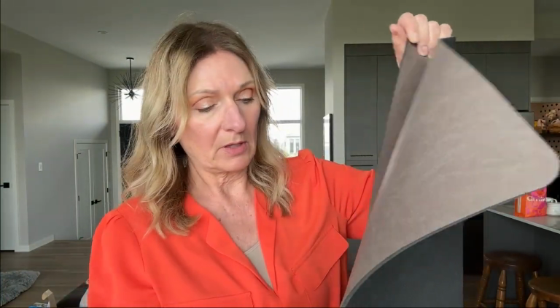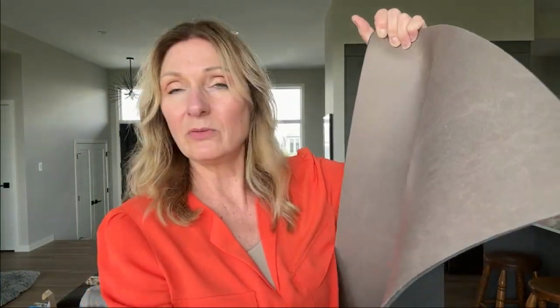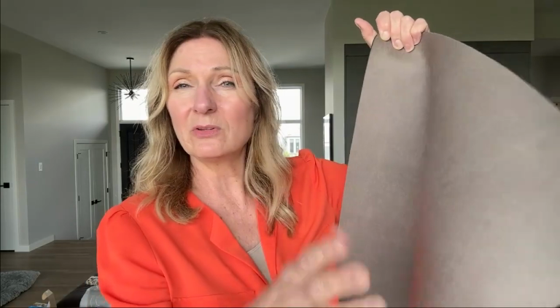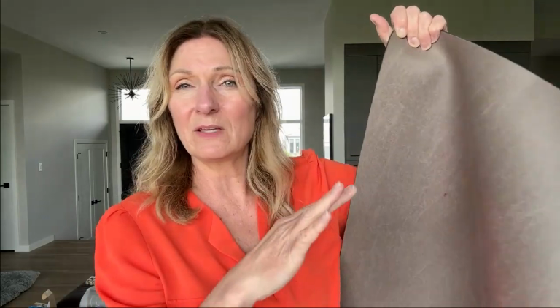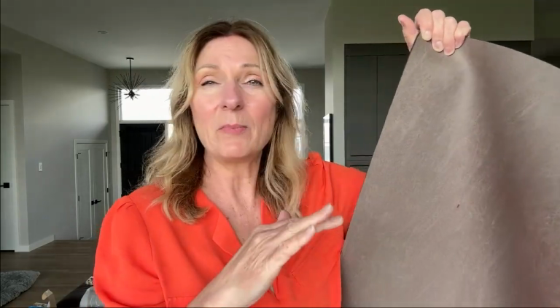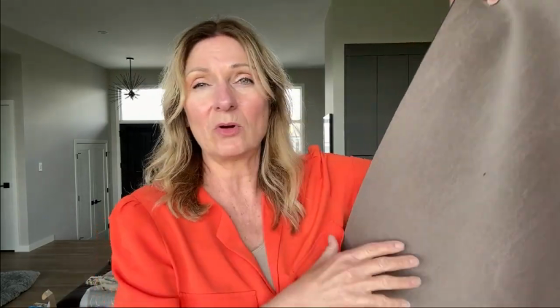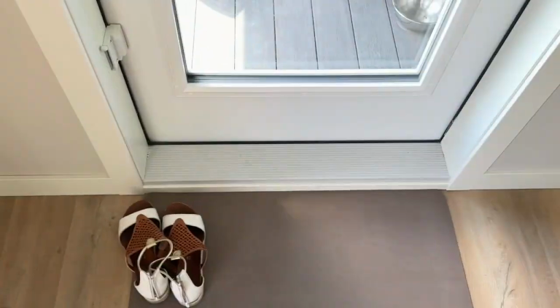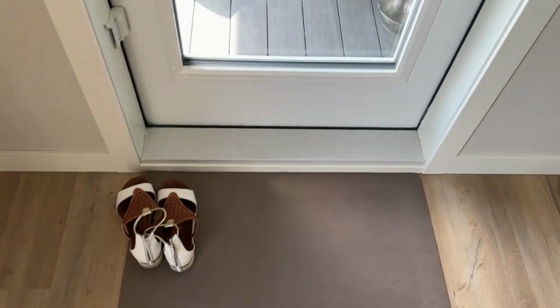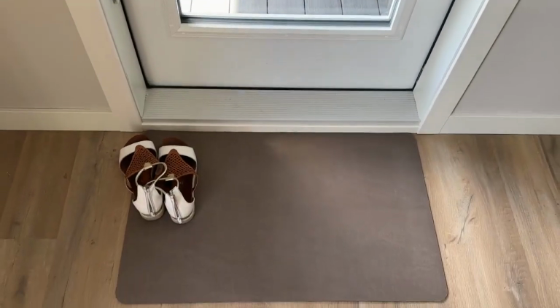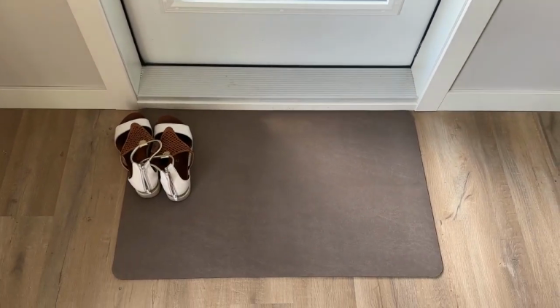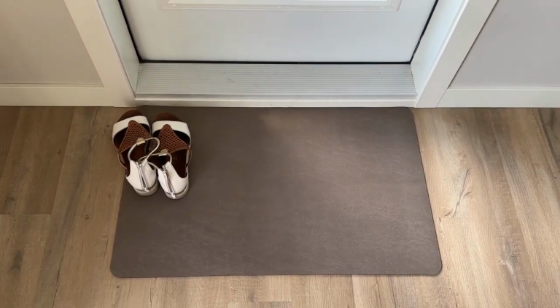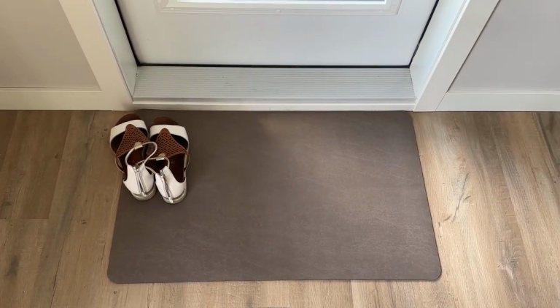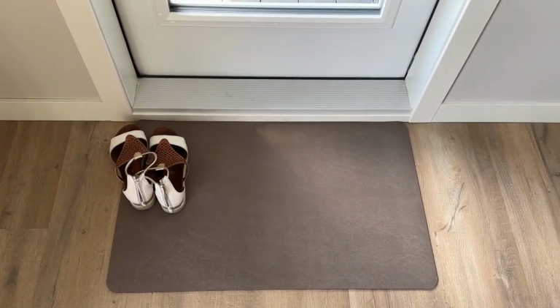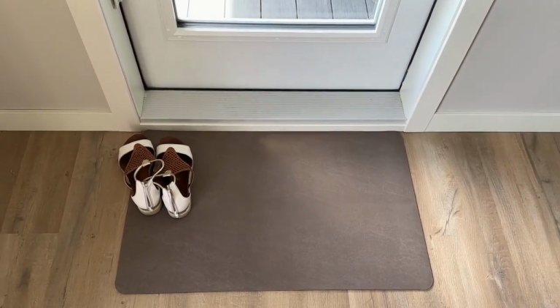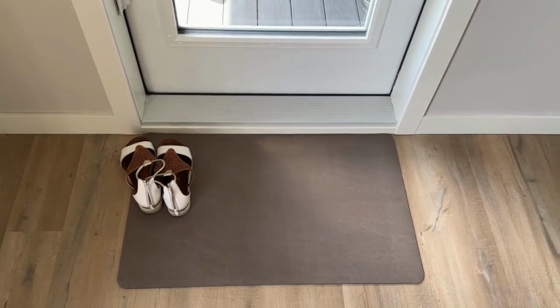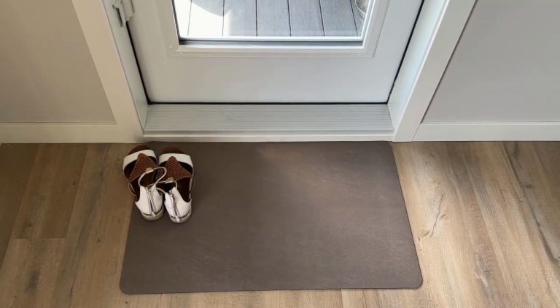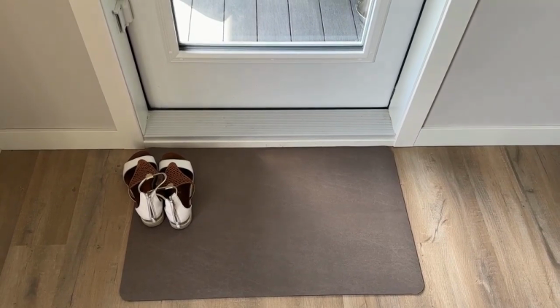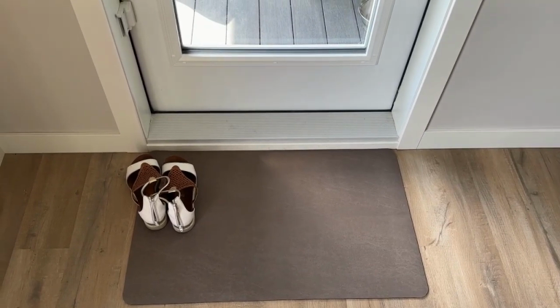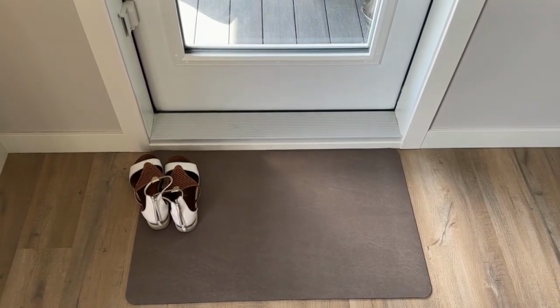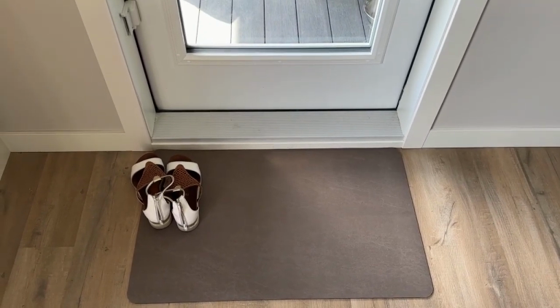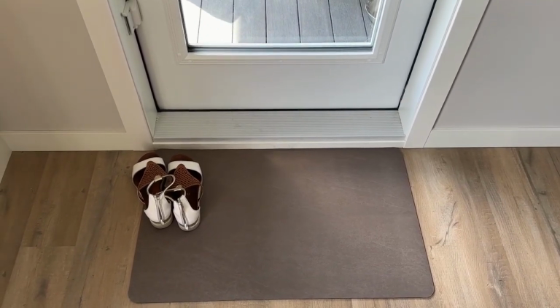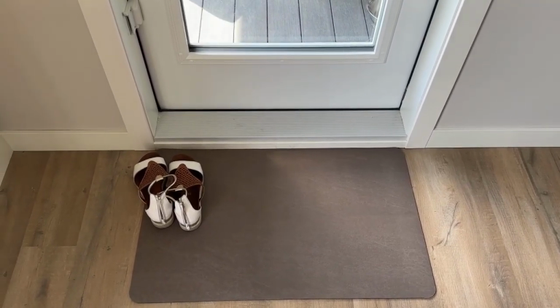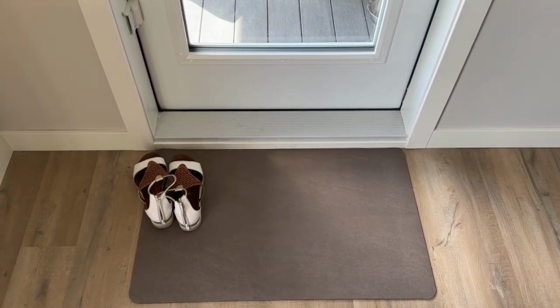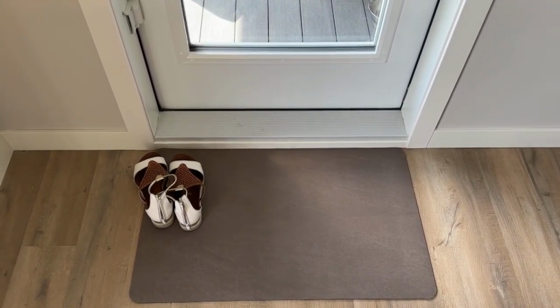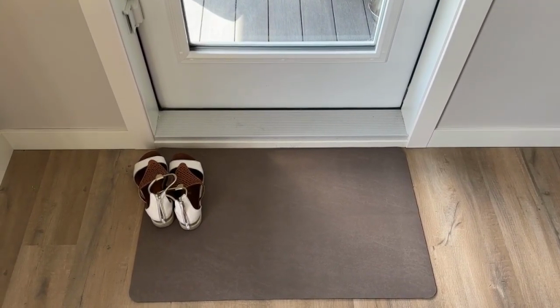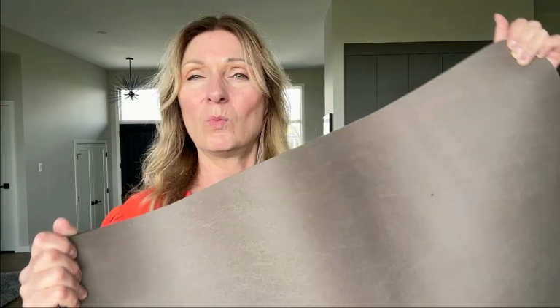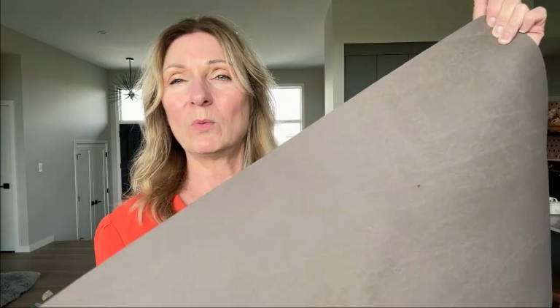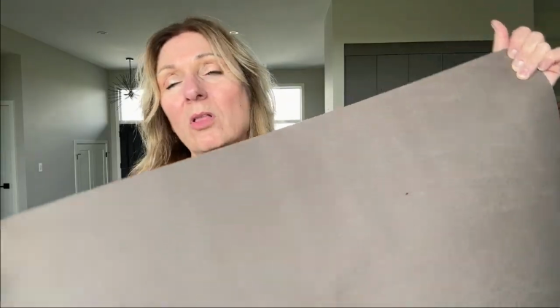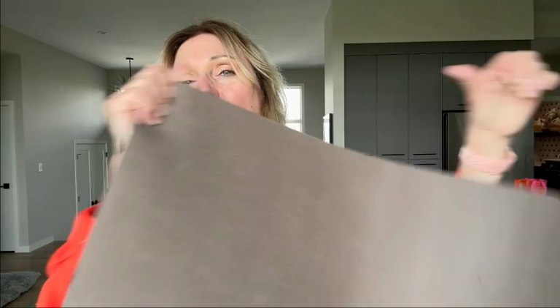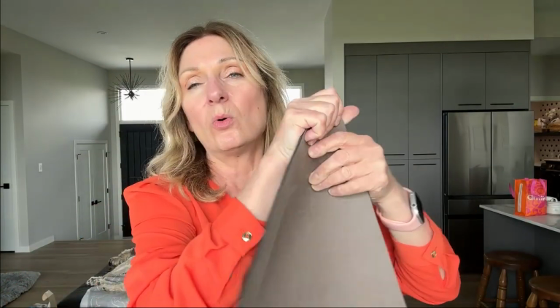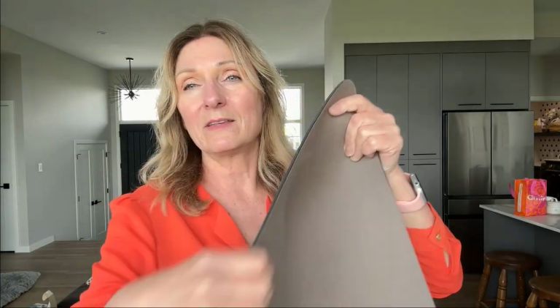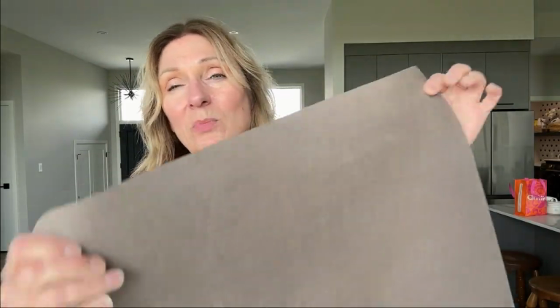I also really like that it looks nice by the back door — I use it for coming in to put our shoes on top of, or you could even use it for putting down dog food. It's just so easy to wash; you can wipe it with a cloth or put it in the washing machine.